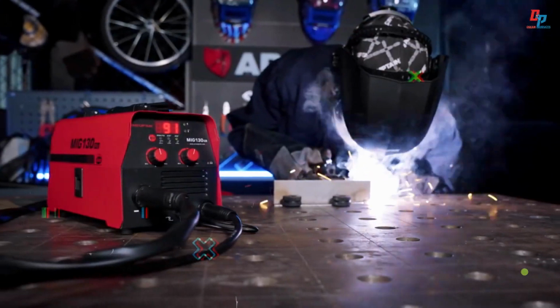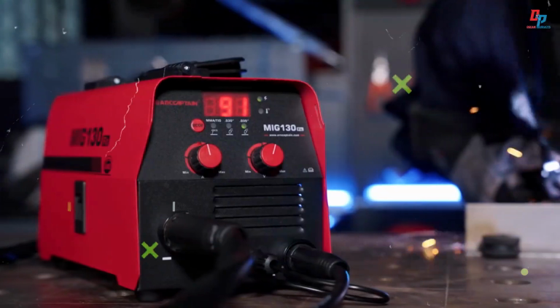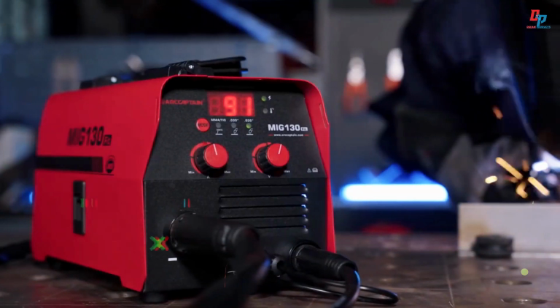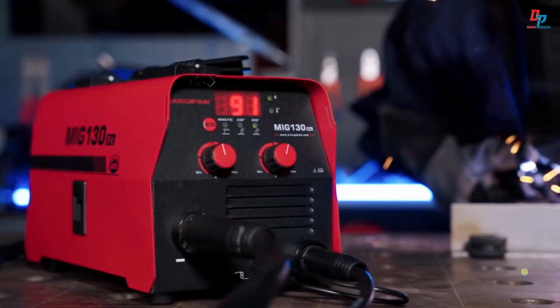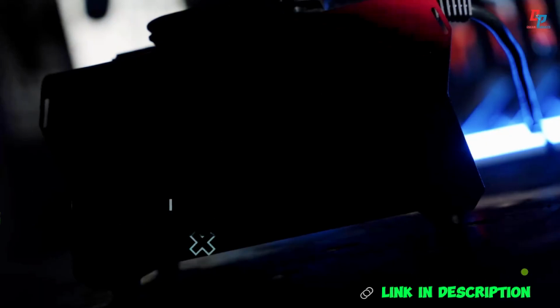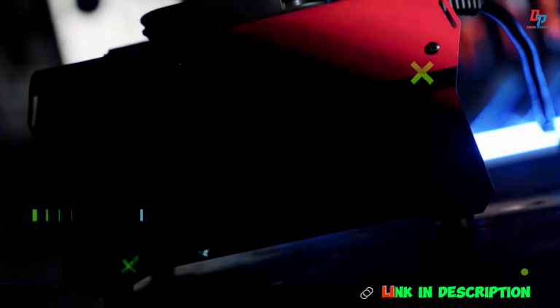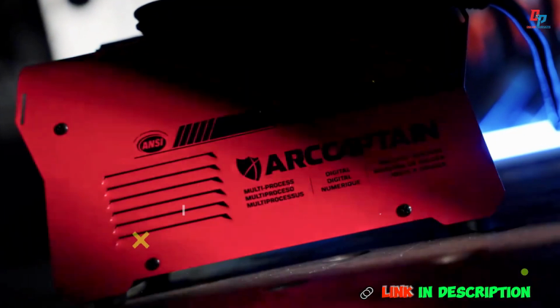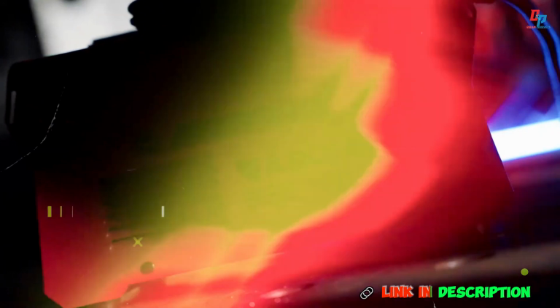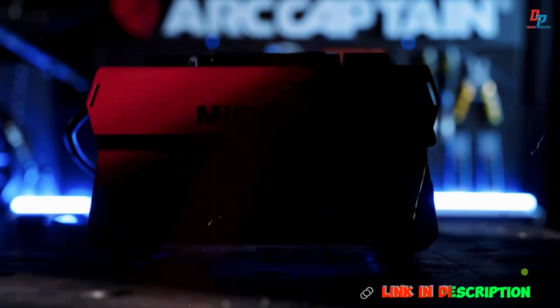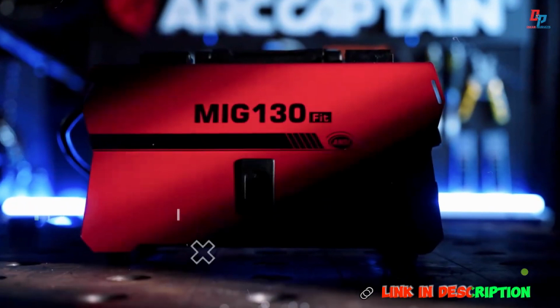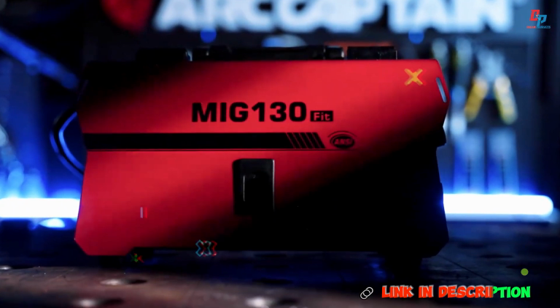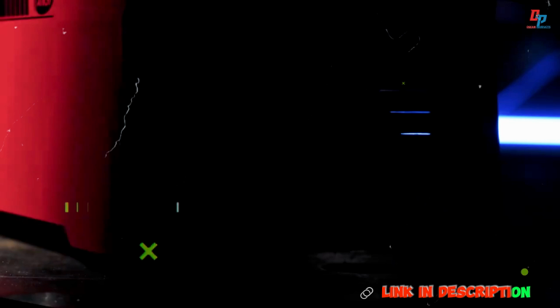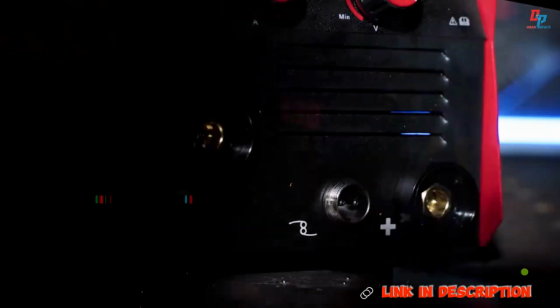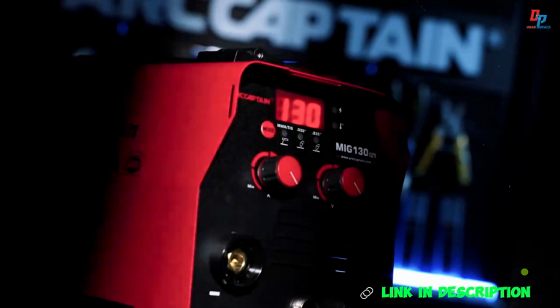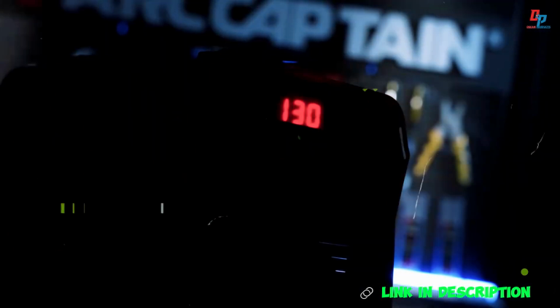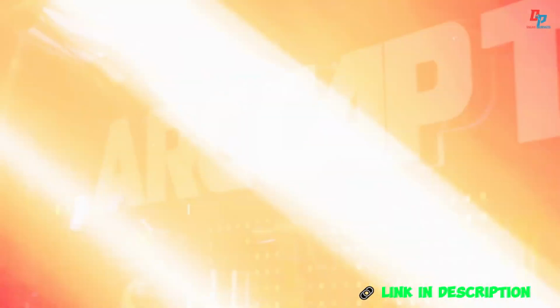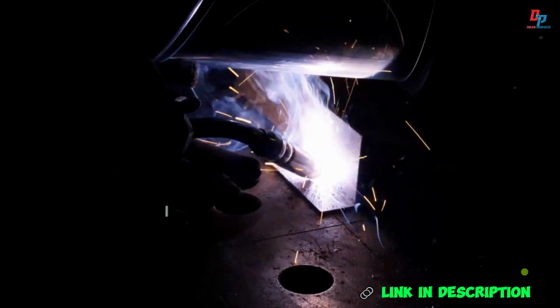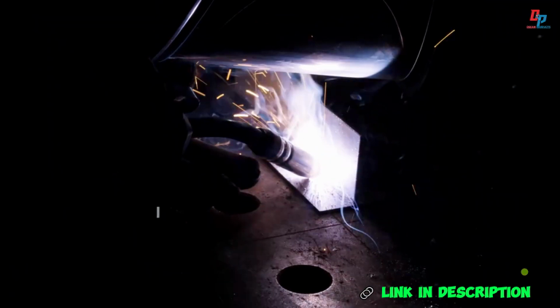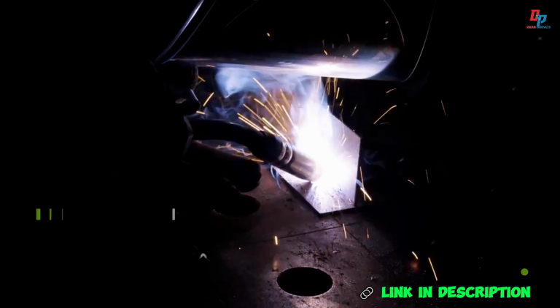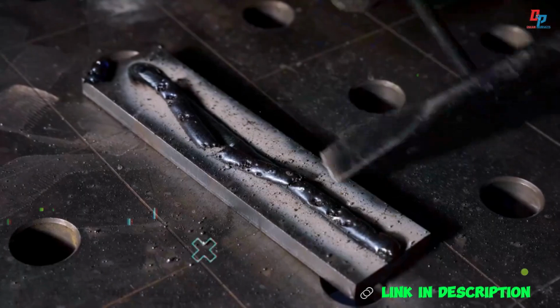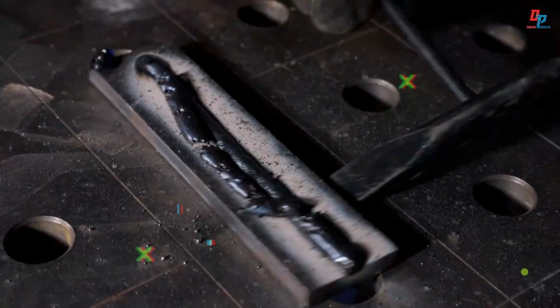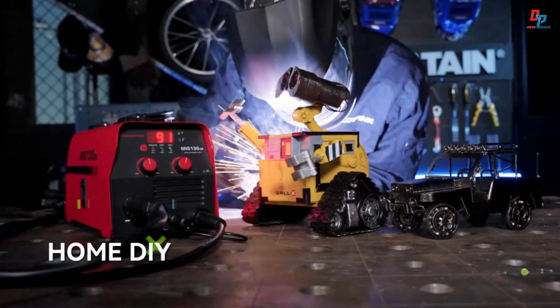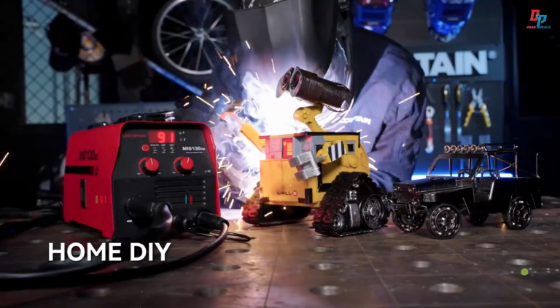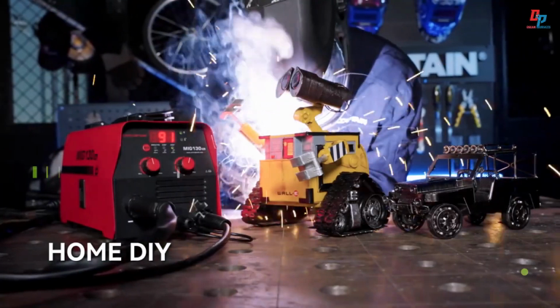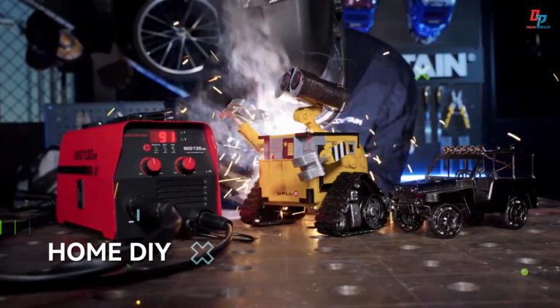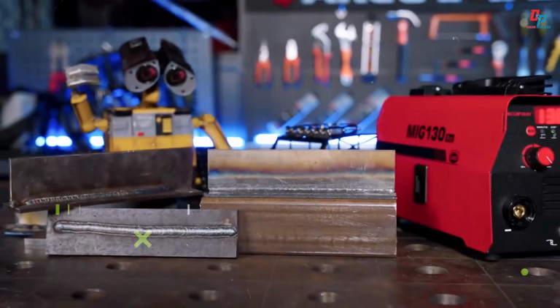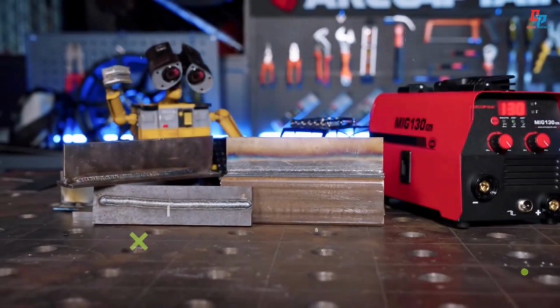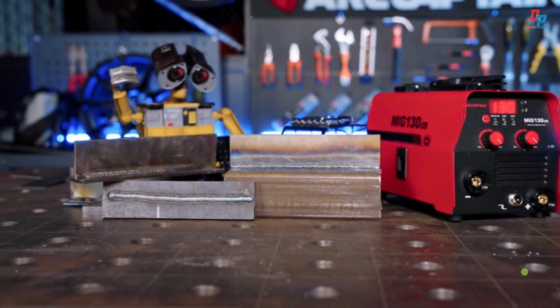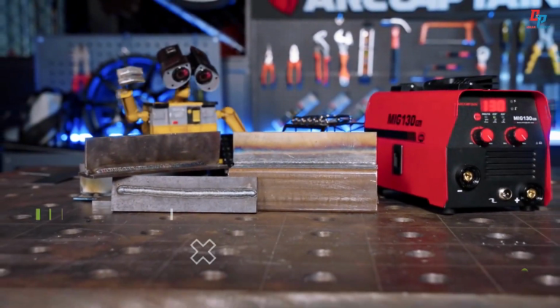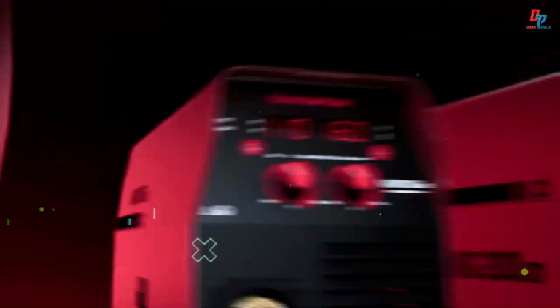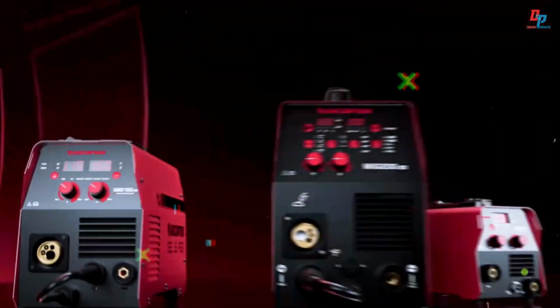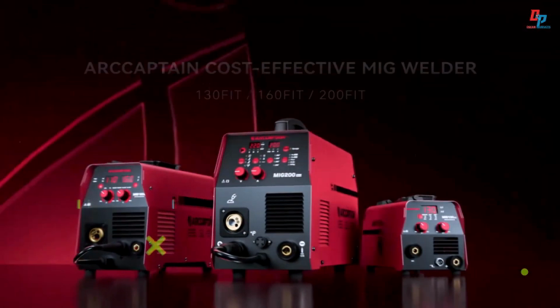Weighing only 3.8 kilograms, it's perfect for home, garden, or outdoor repairs. Built-in VRD and multi-level protection ensure safe, reliable performance. Works on 110-volt US plug.